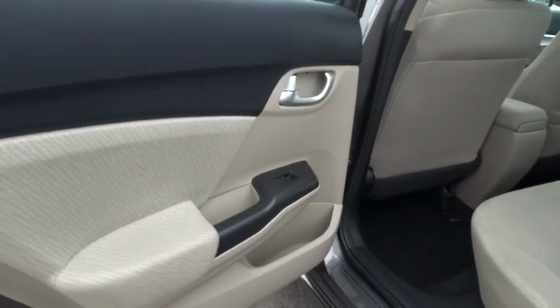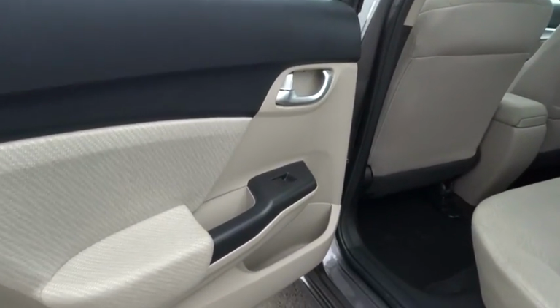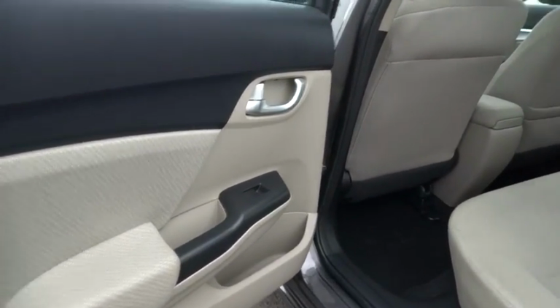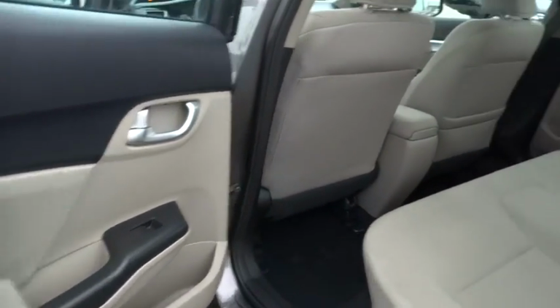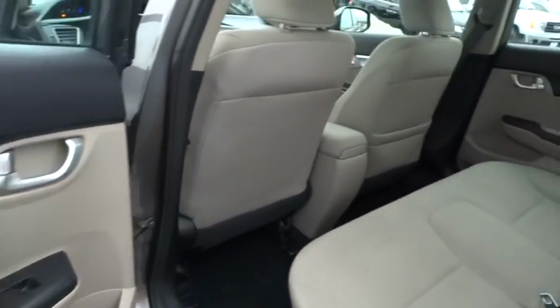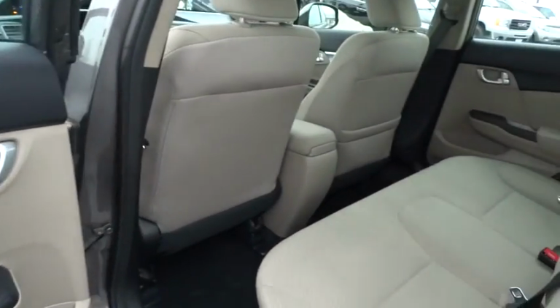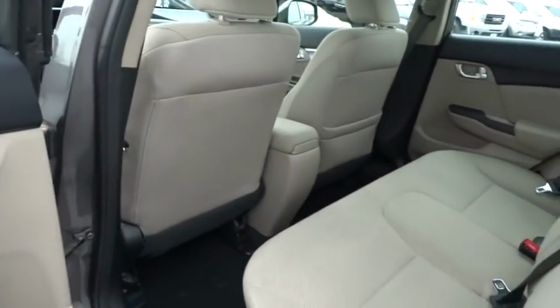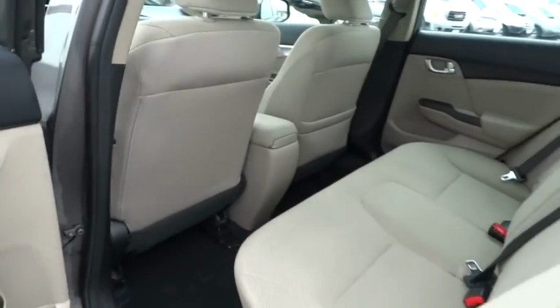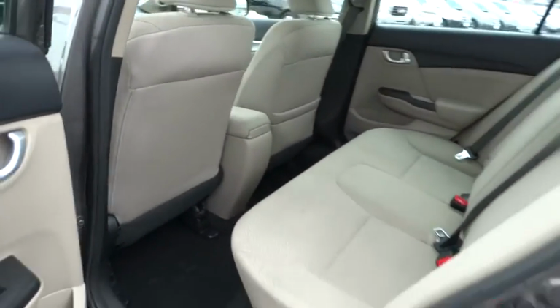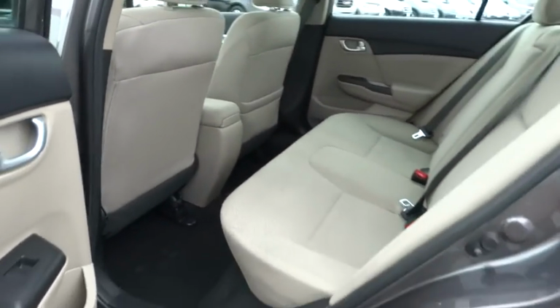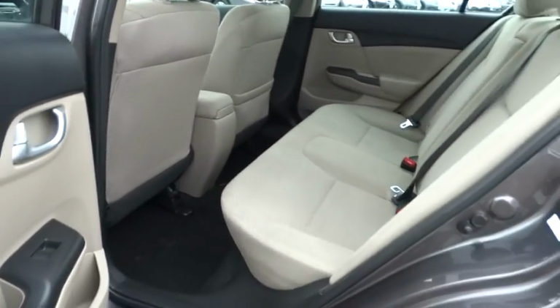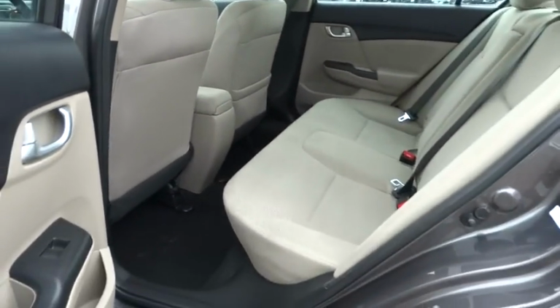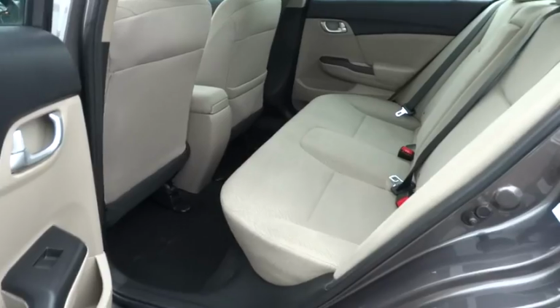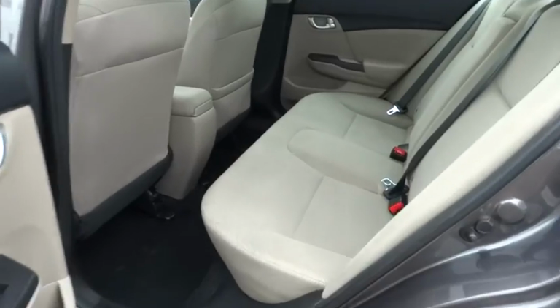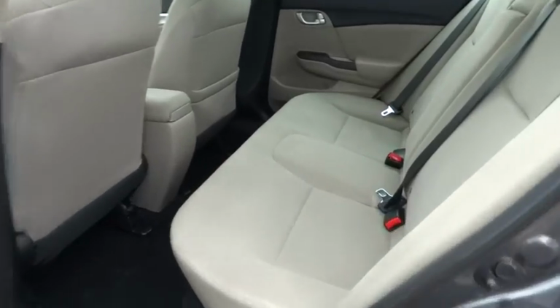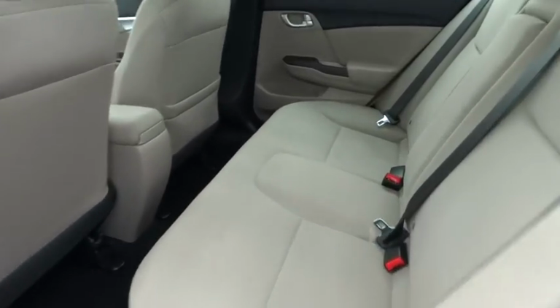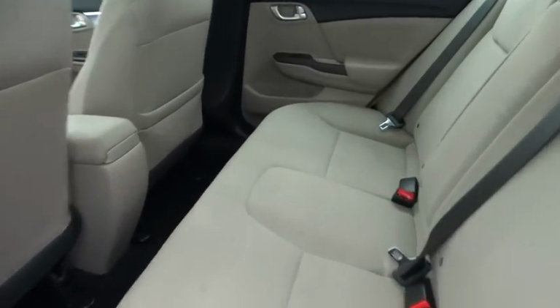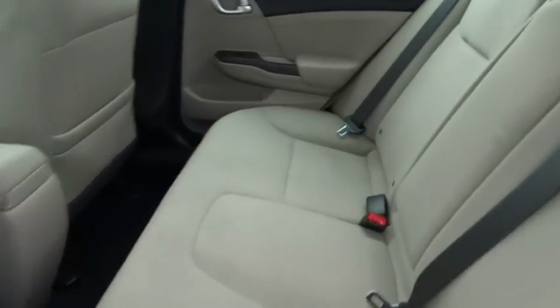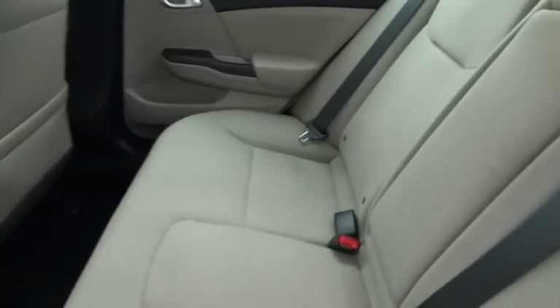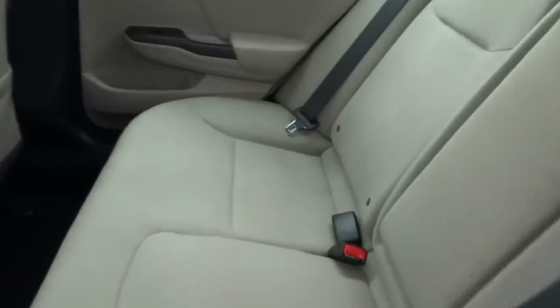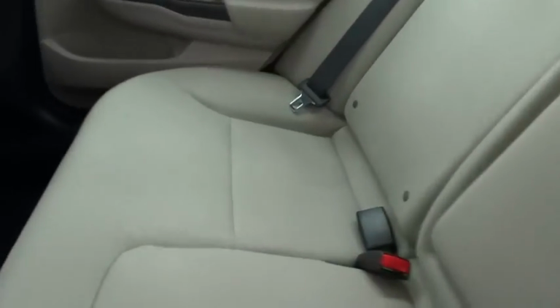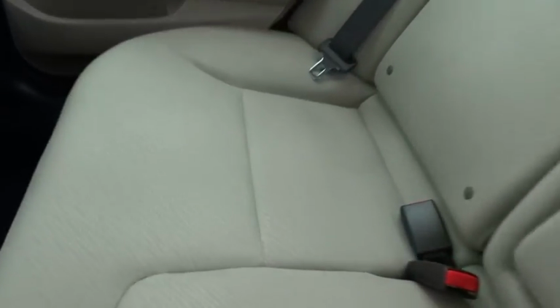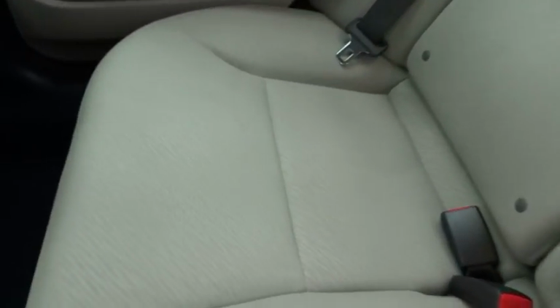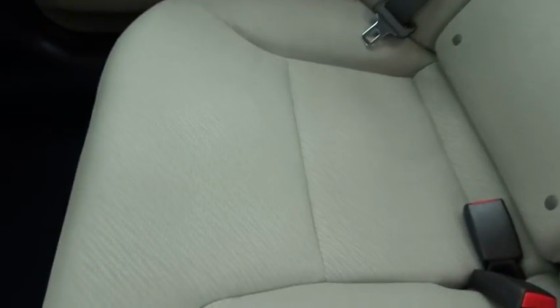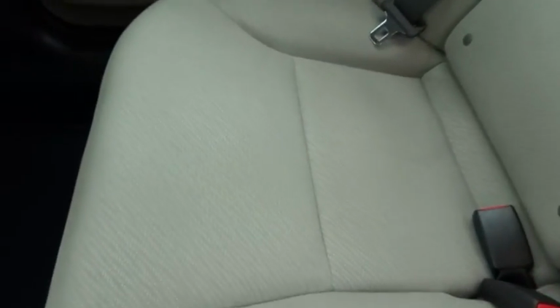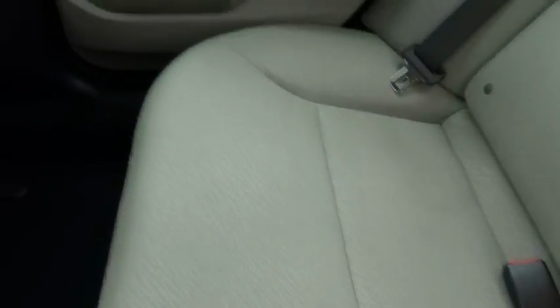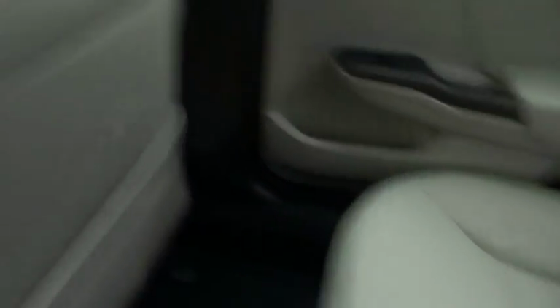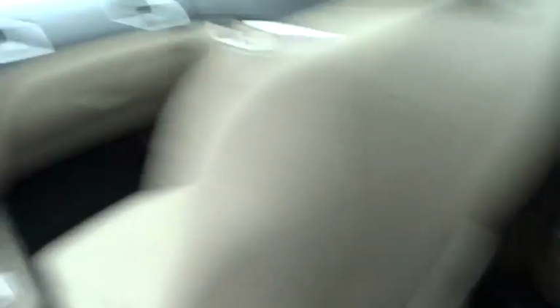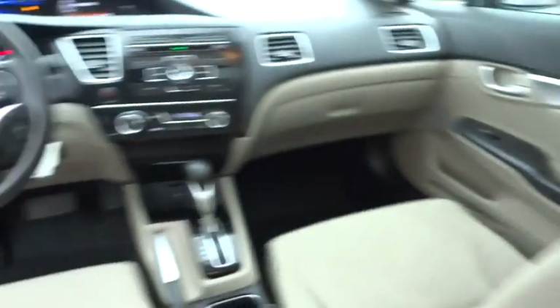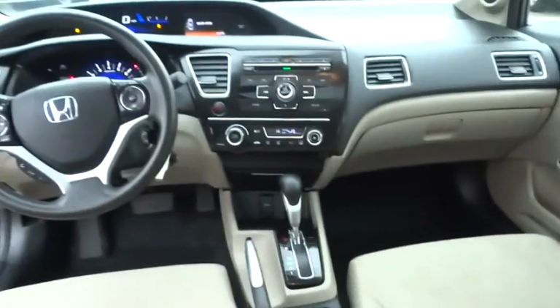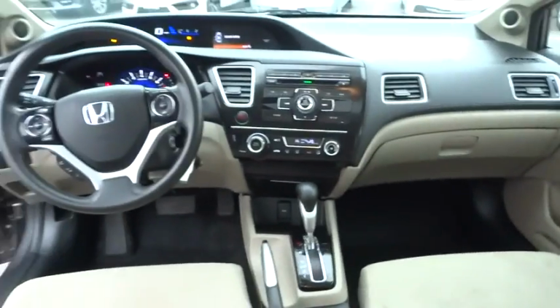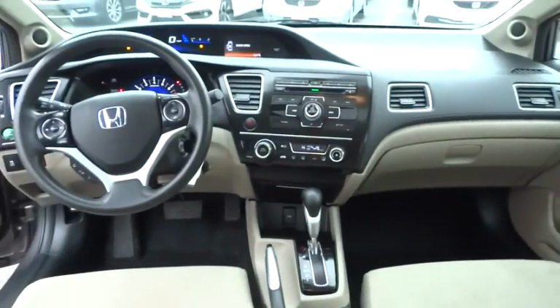Tachometer, brake assist, panic alarm, remote keyless entry, power moonroof, tilt steering wheel, front bucket seats, cloth seat trim.